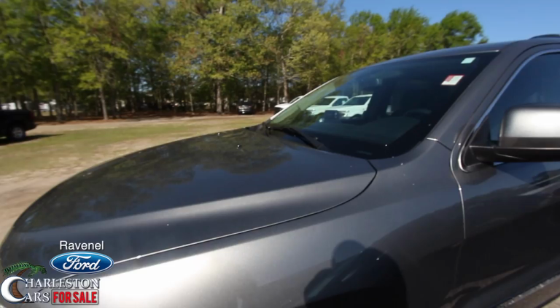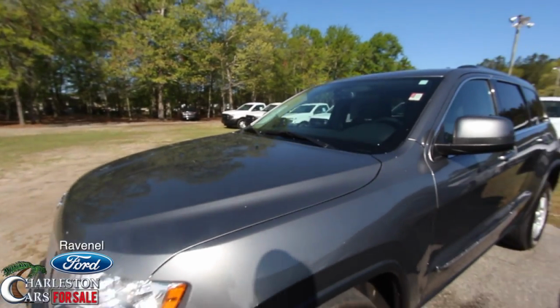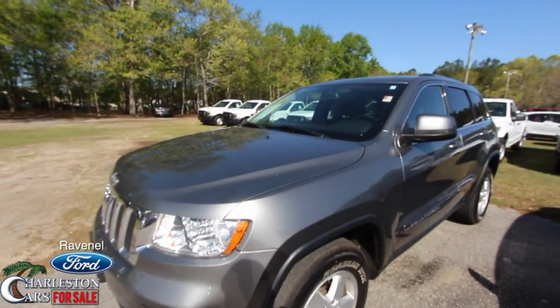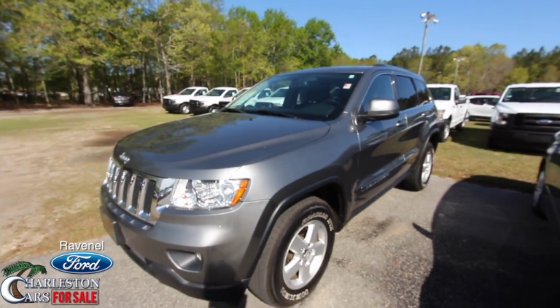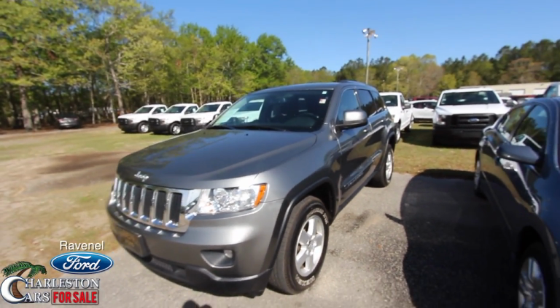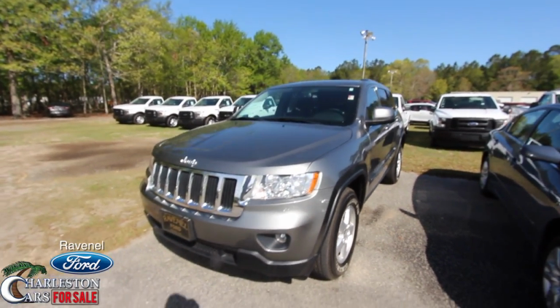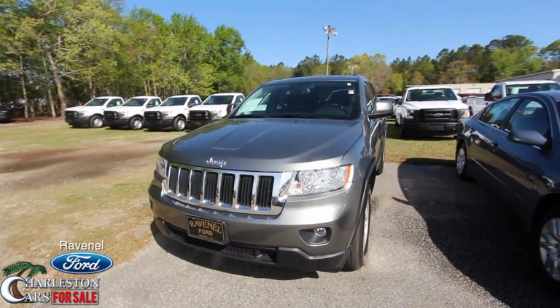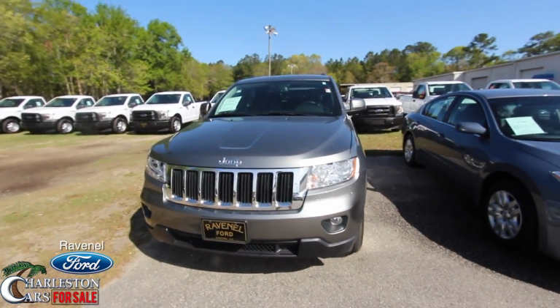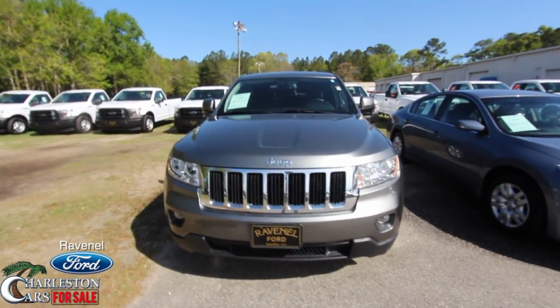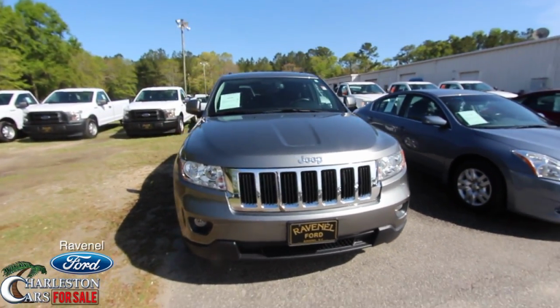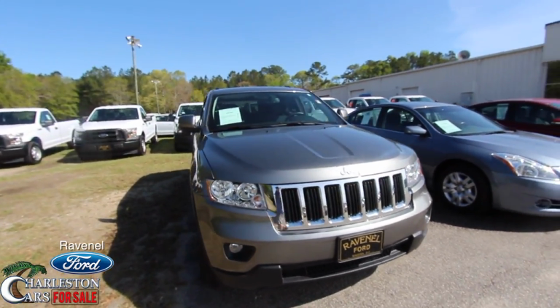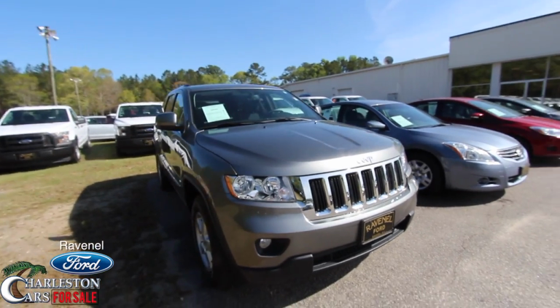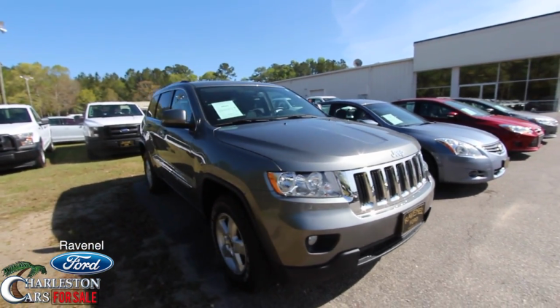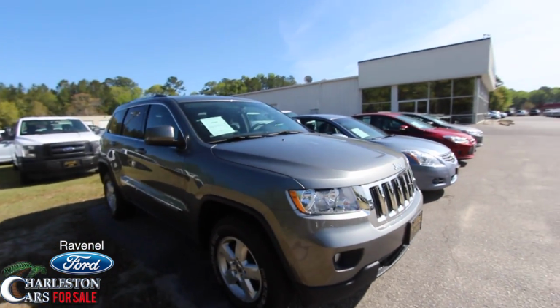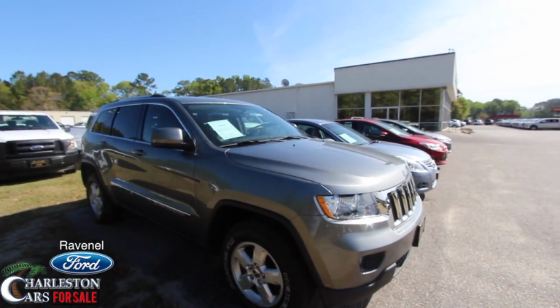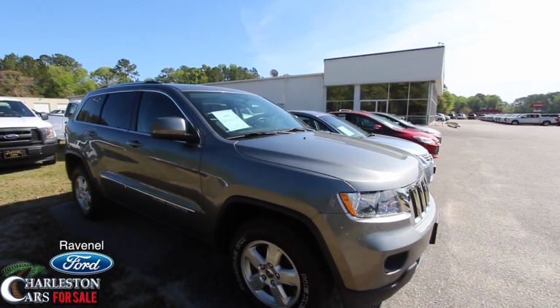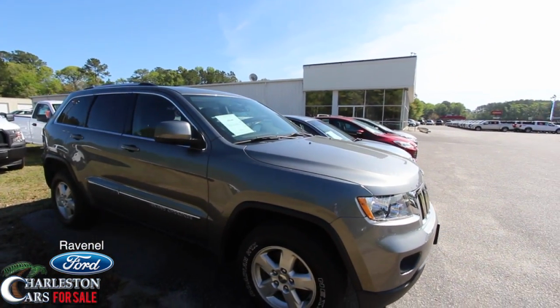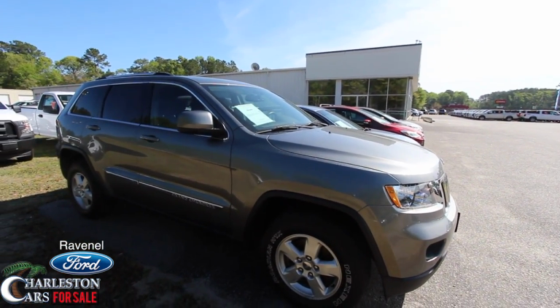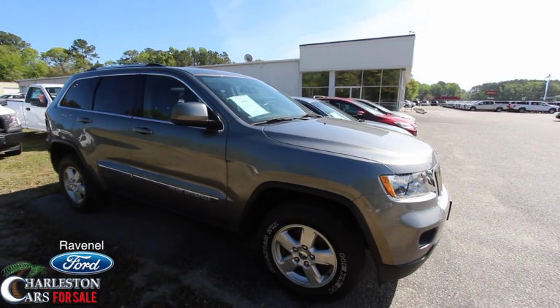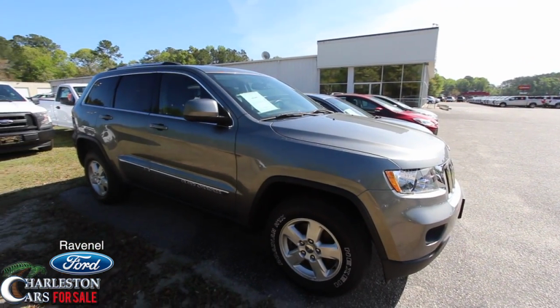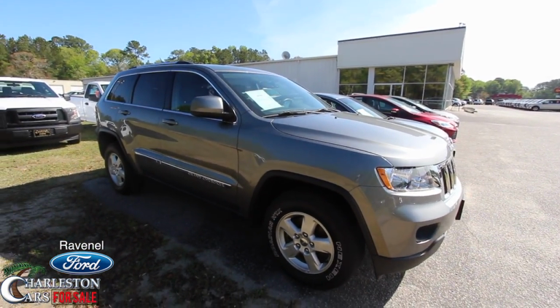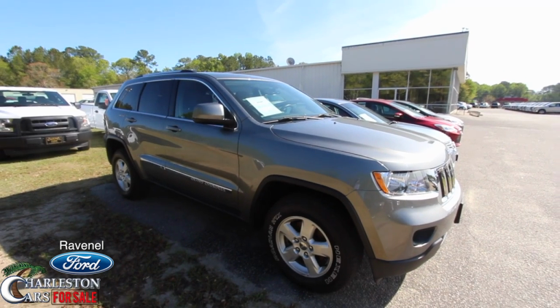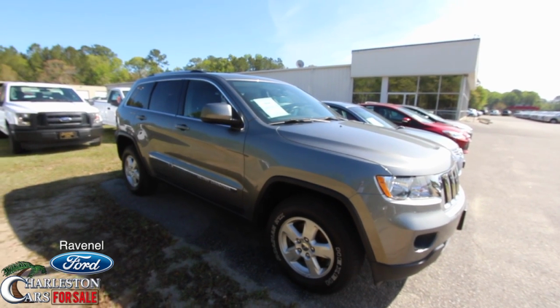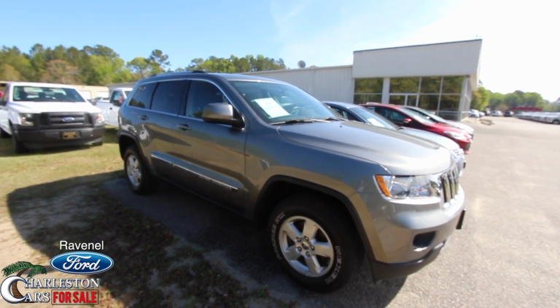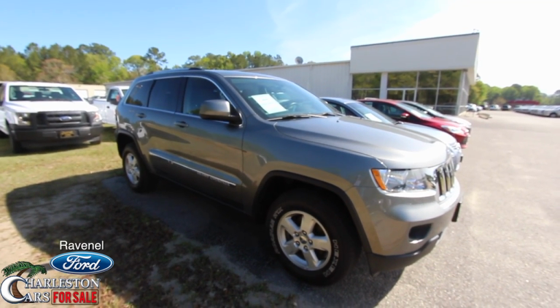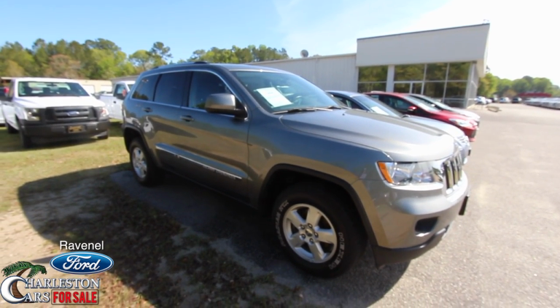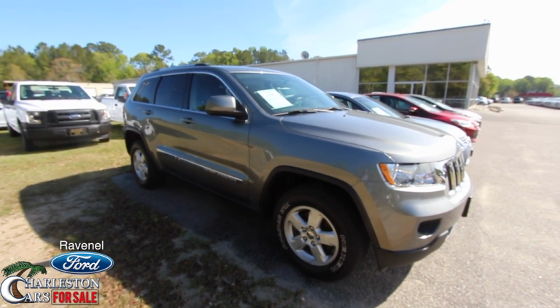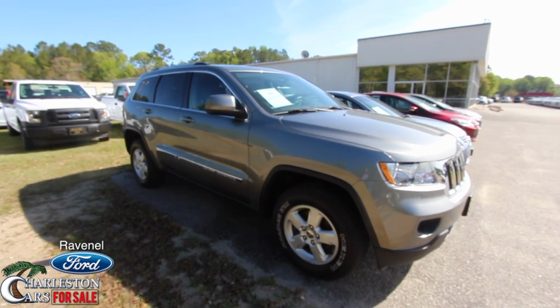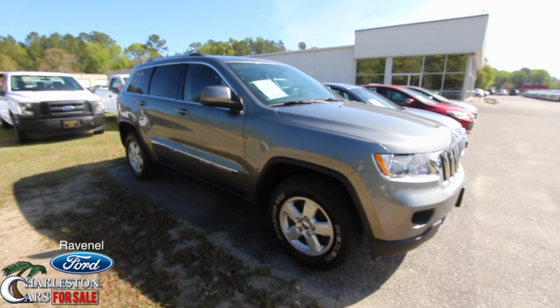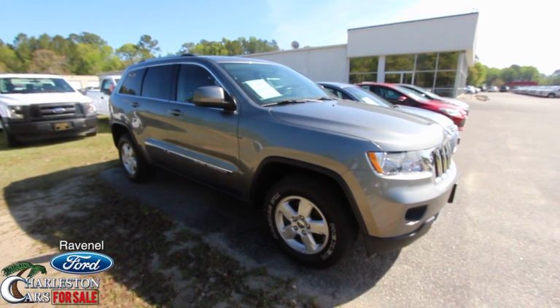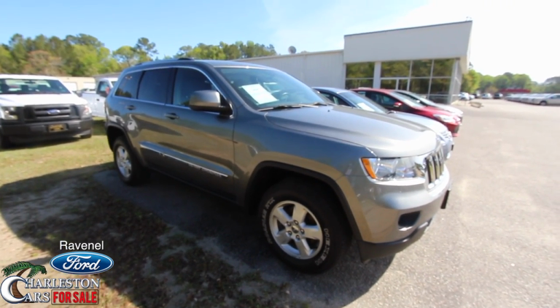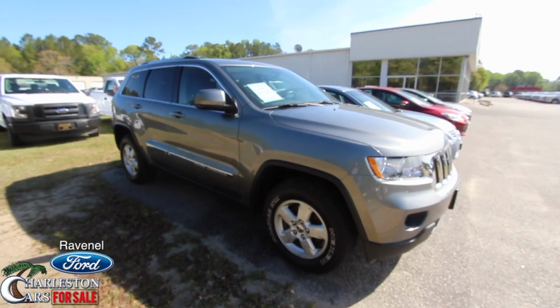At Ravenel Ford, always remember — no dealer rabbit fees, no doc fees of any kind, just good old car buying. Stop by and see them. We've got a bunch of vehicles on the ground. Subscribe on YouTube and let us know what you think about the Grand Cherokee Laredo — if you own one, we'd love to hear what you have to say. Thank you!